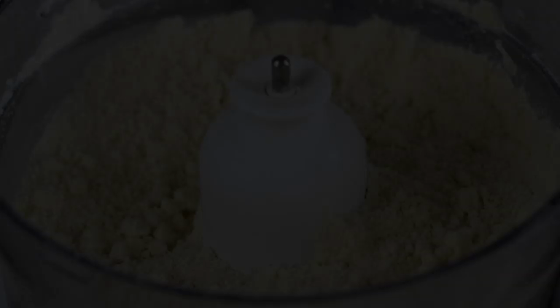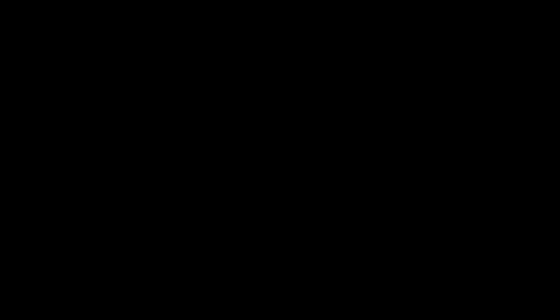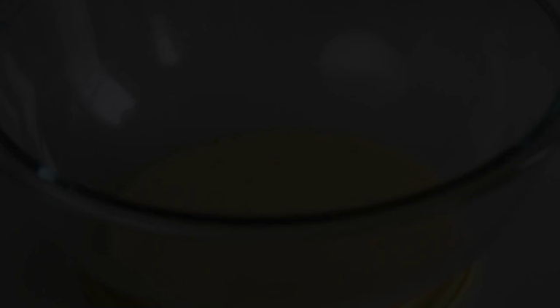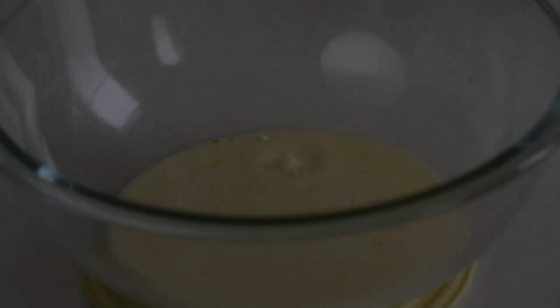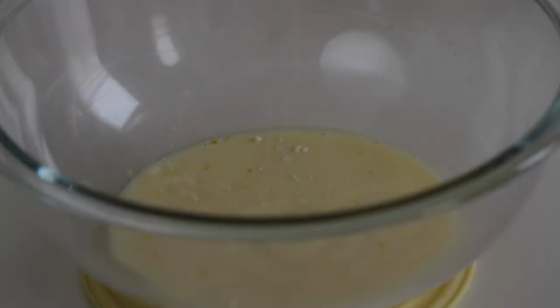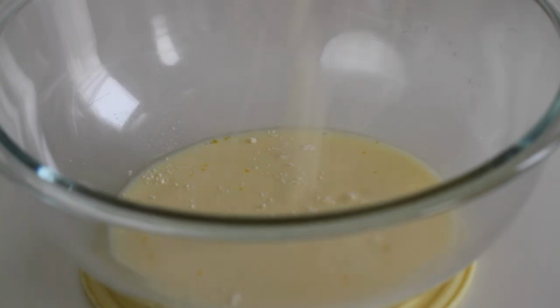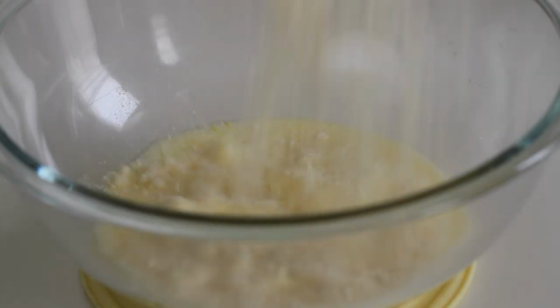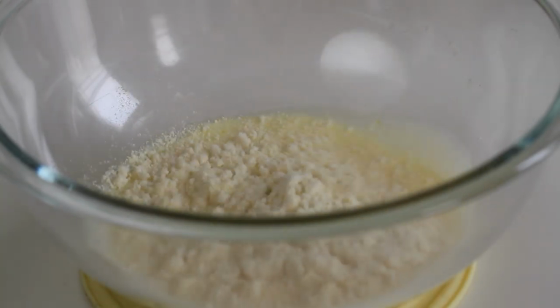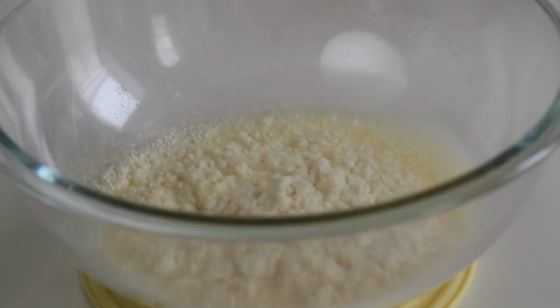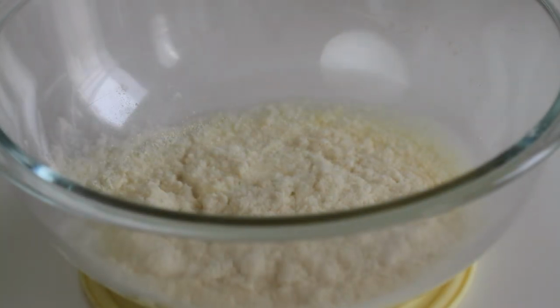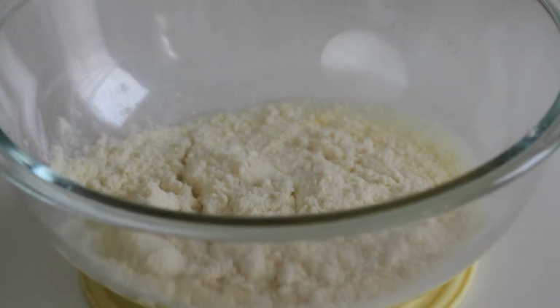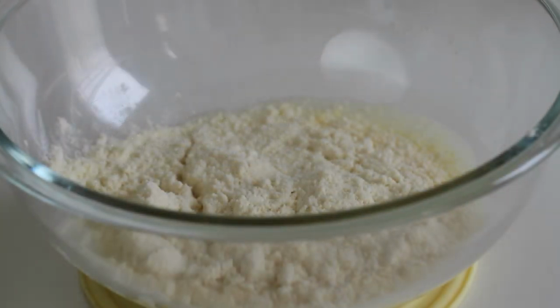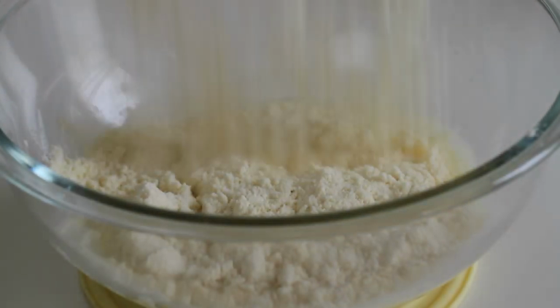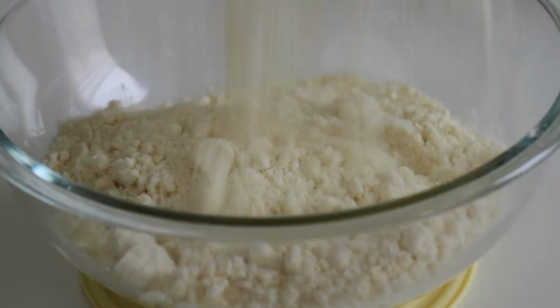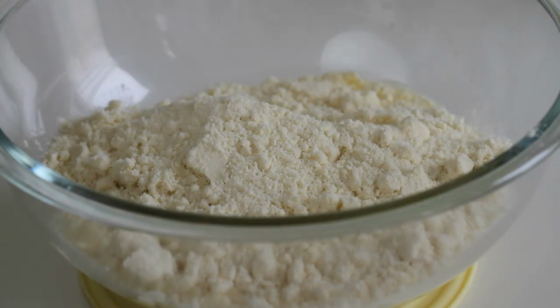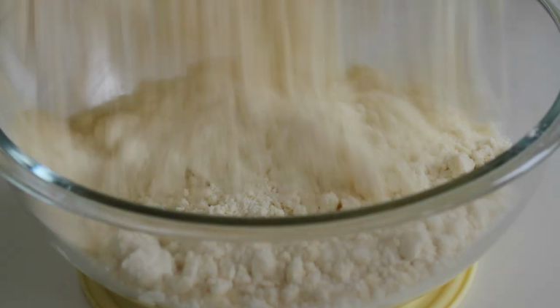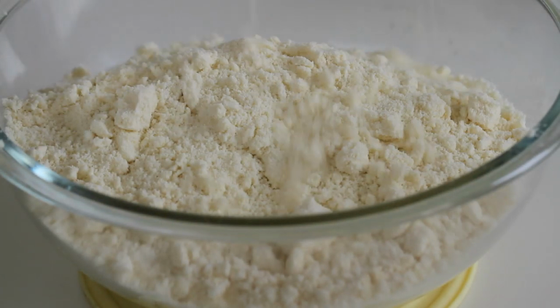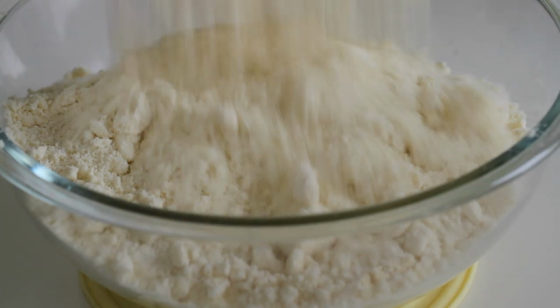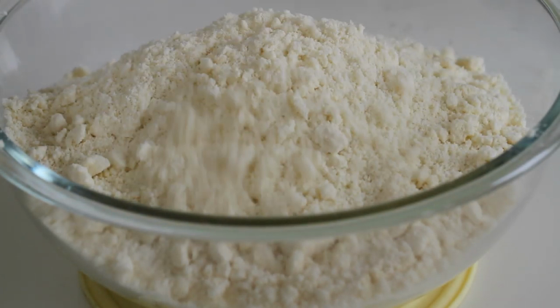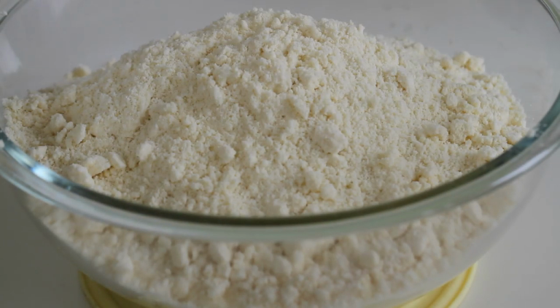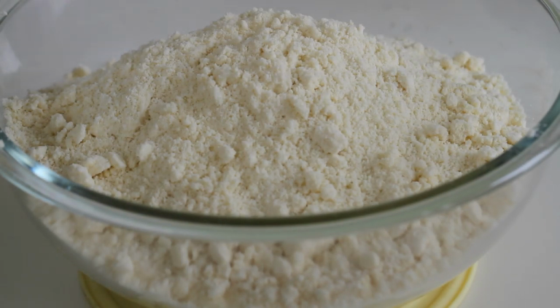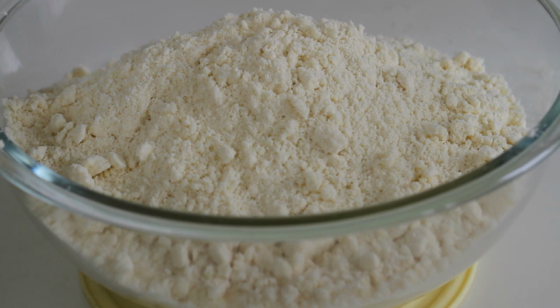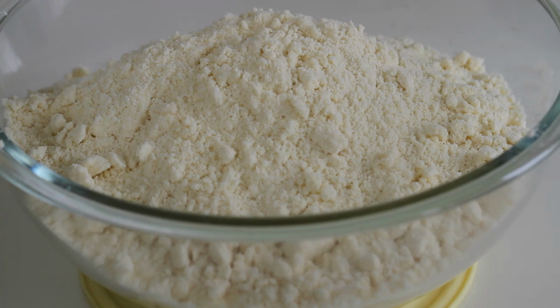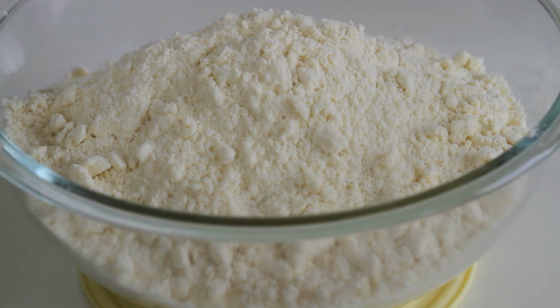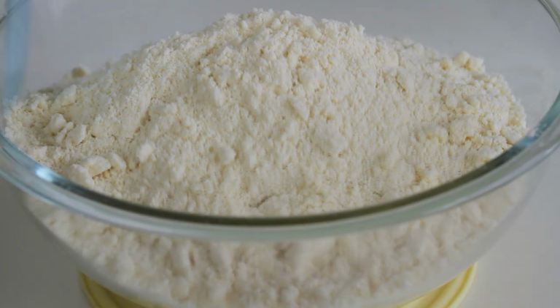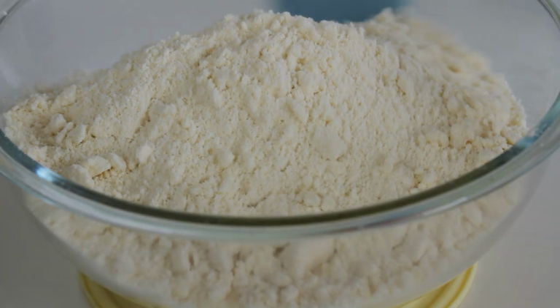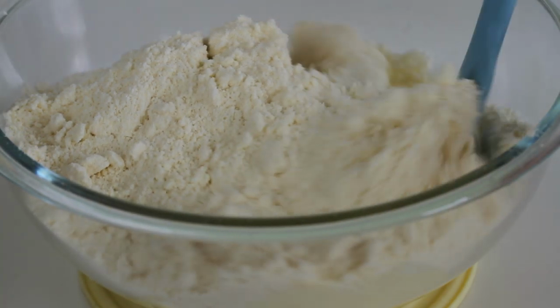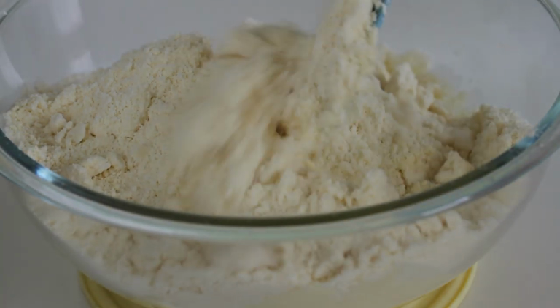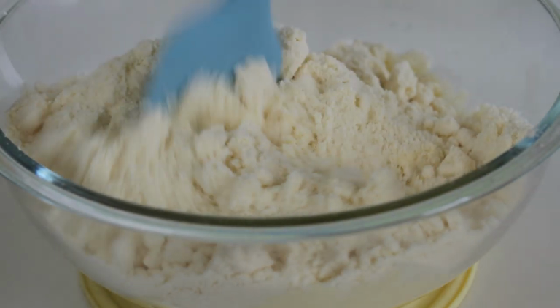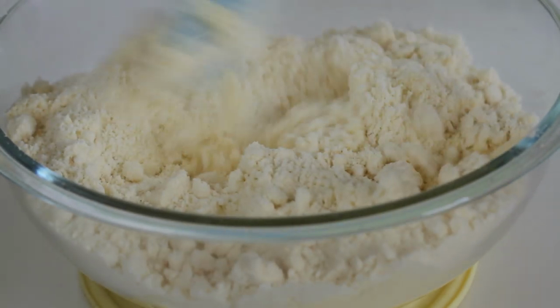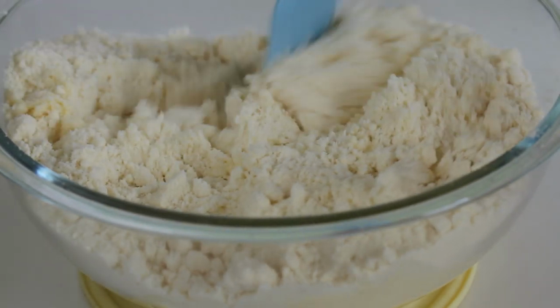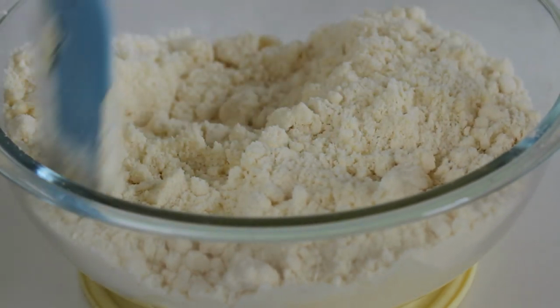Pulse until fine crumb. Now add the dry mixture into the wet mixture and fold until just moistened.